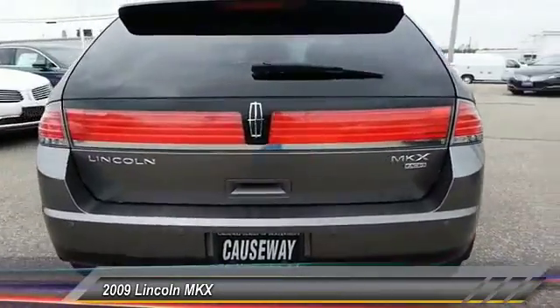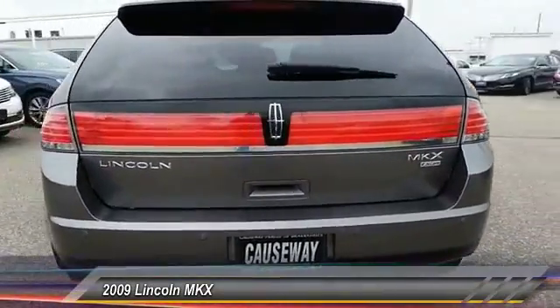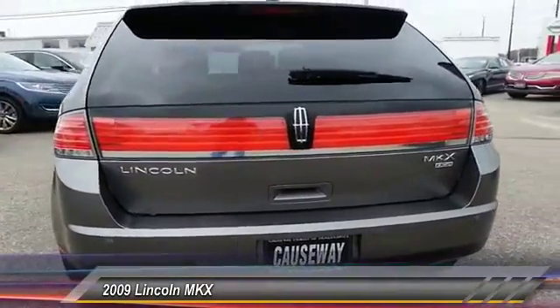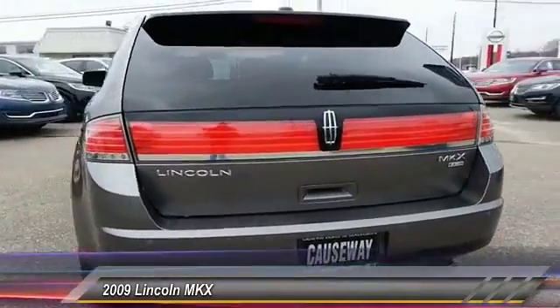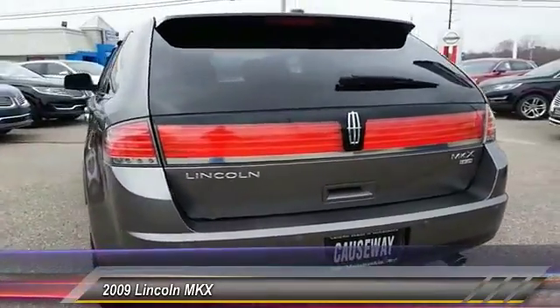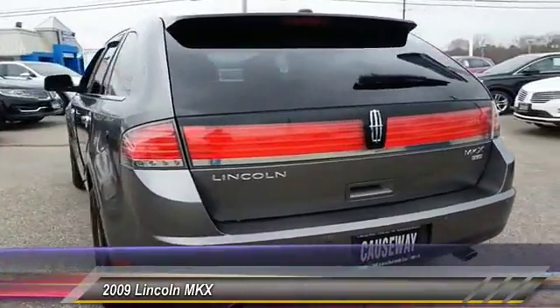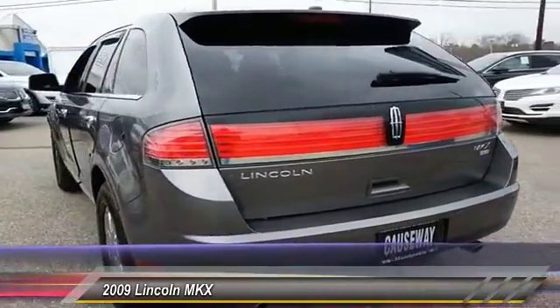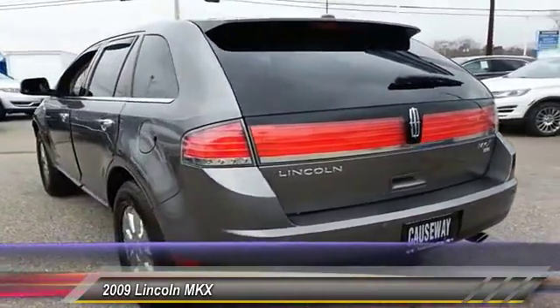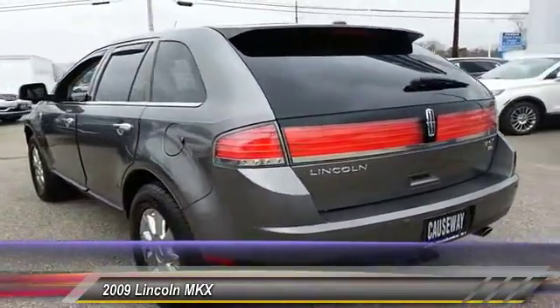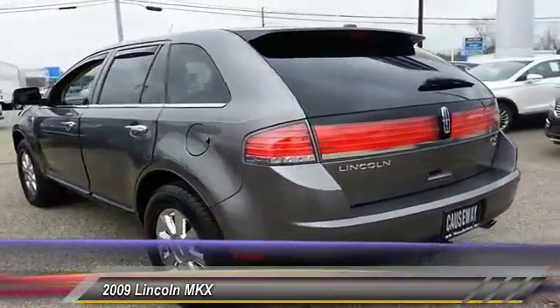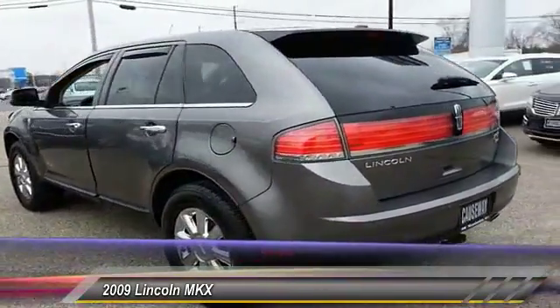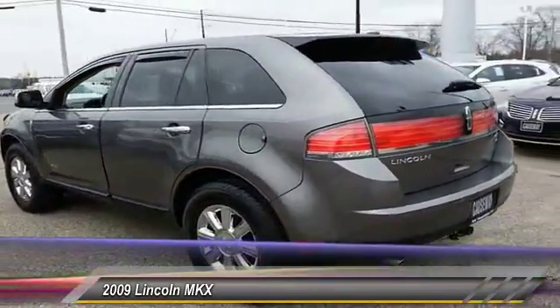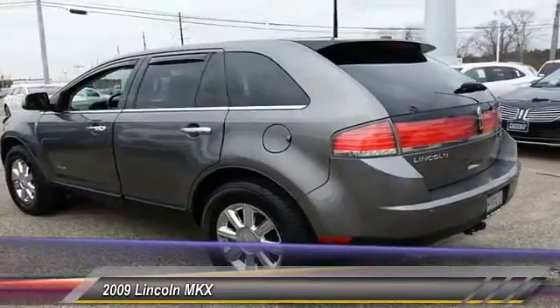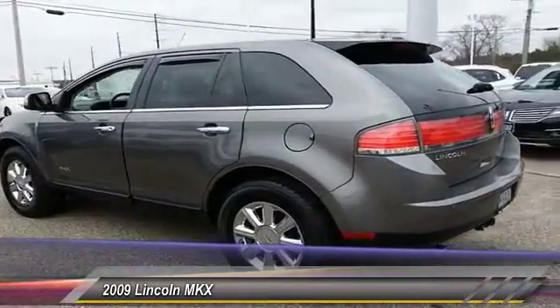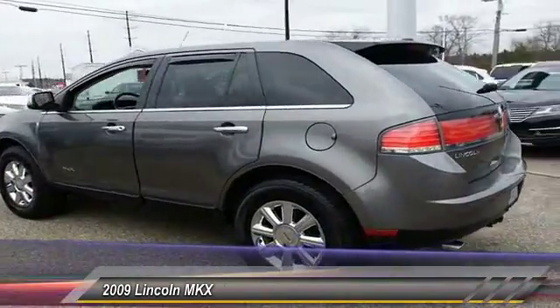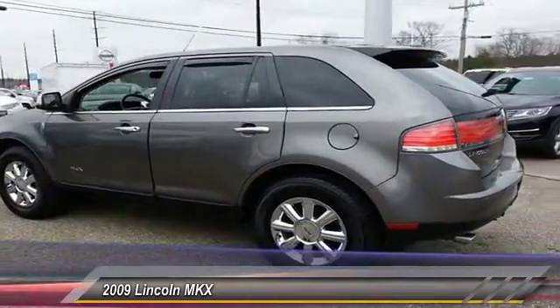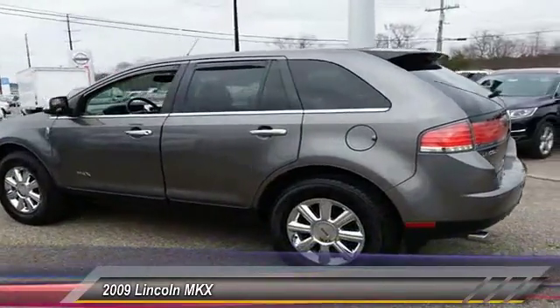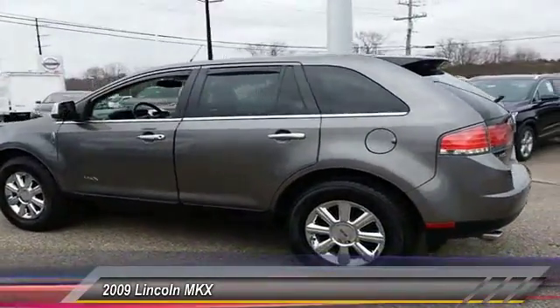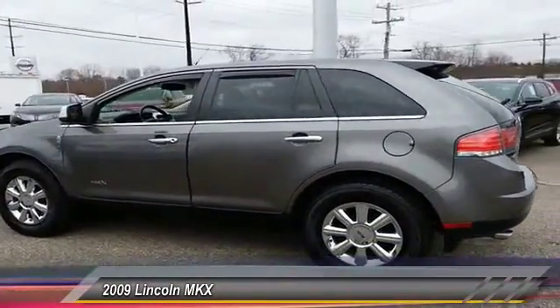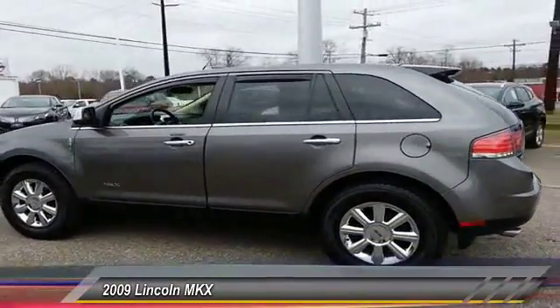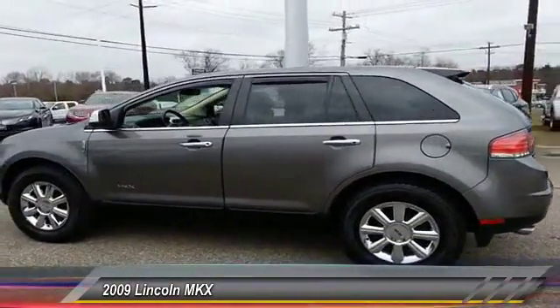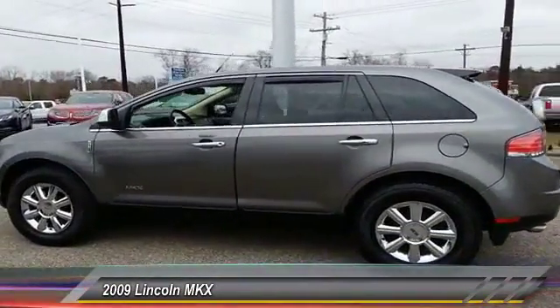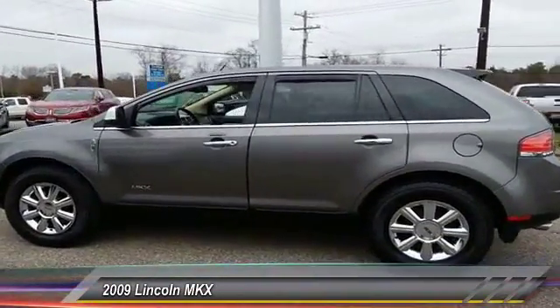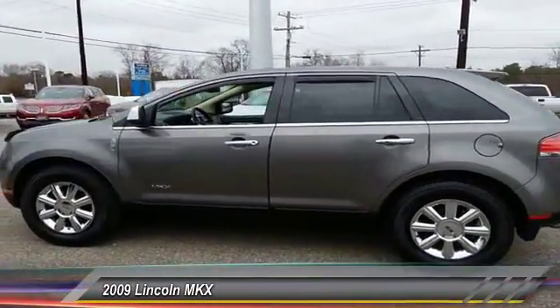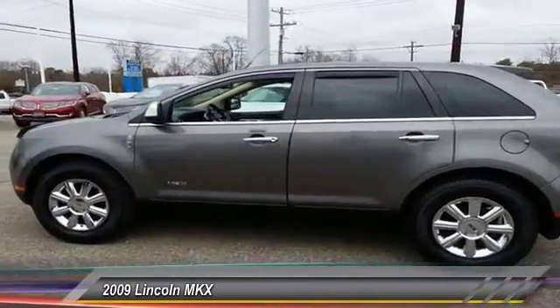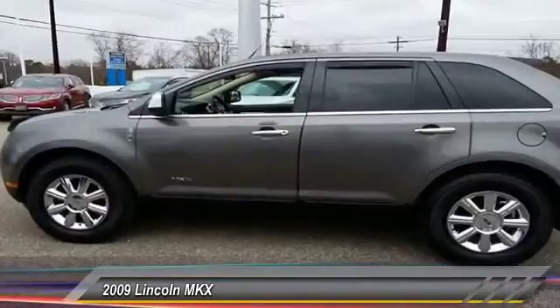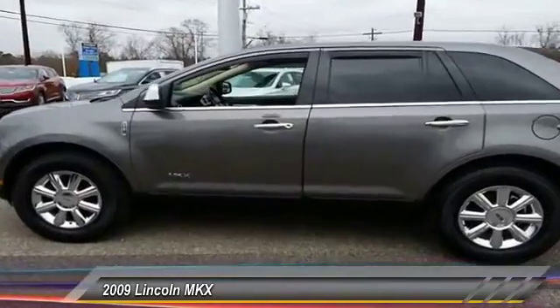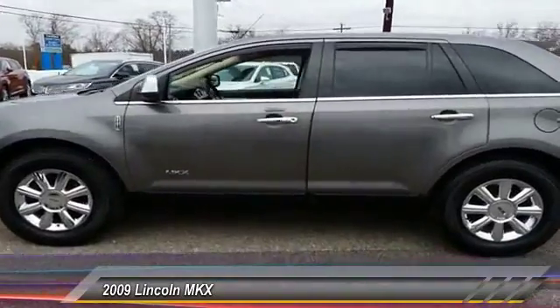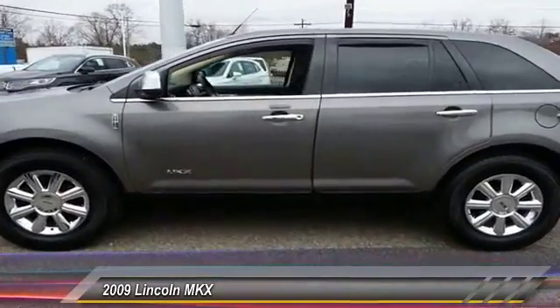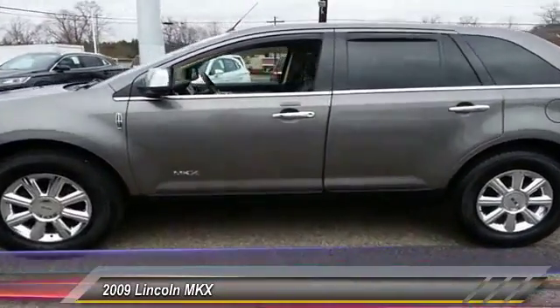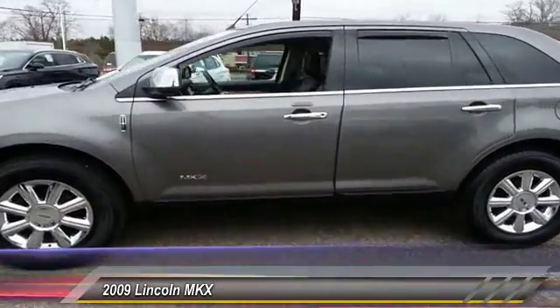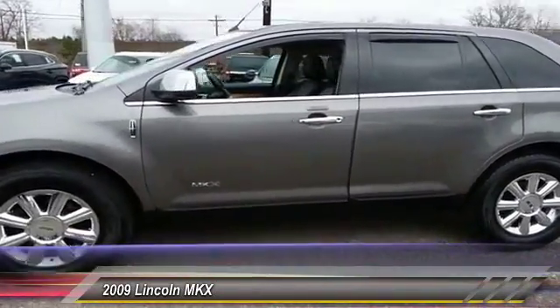Keyless entry, stability control, traction control, anti-lock braking system, power passenger seat, all-wheel drive, power liftgate, CD changer, steering wheel audio control, and Bluetooth.